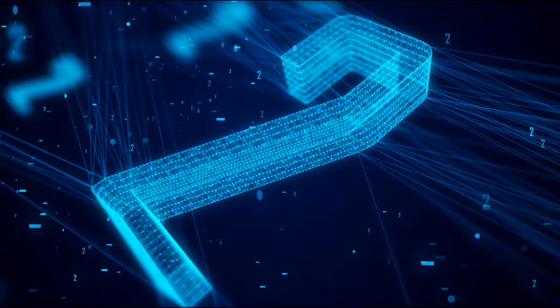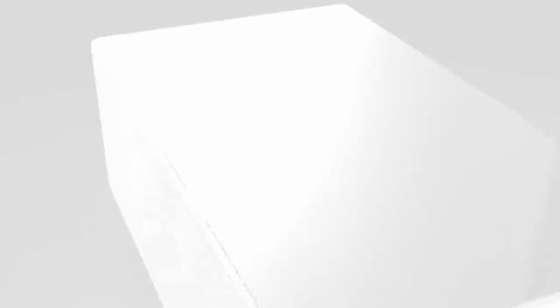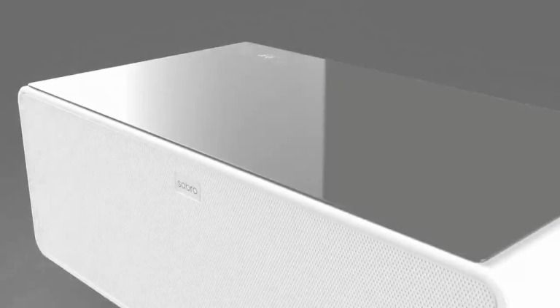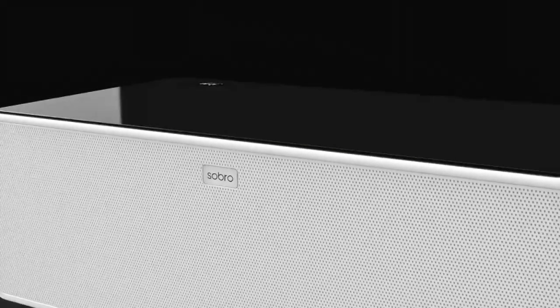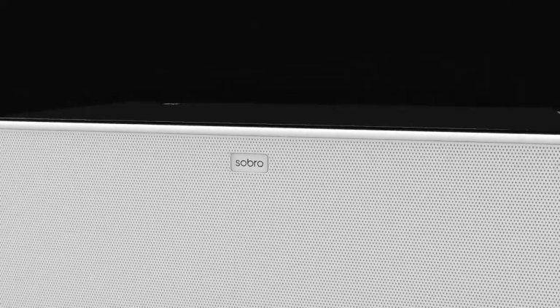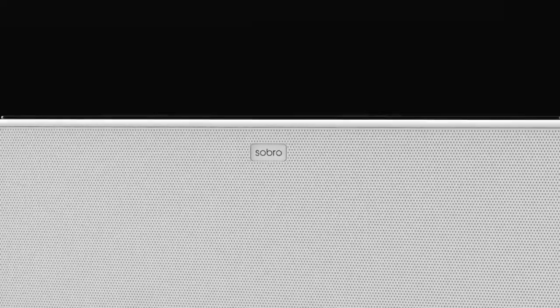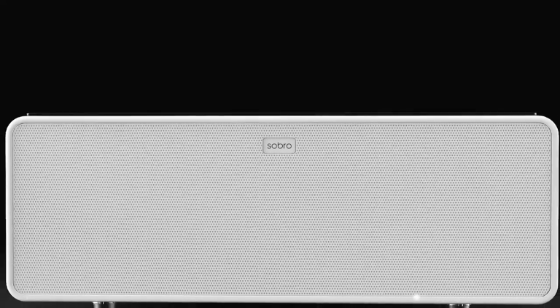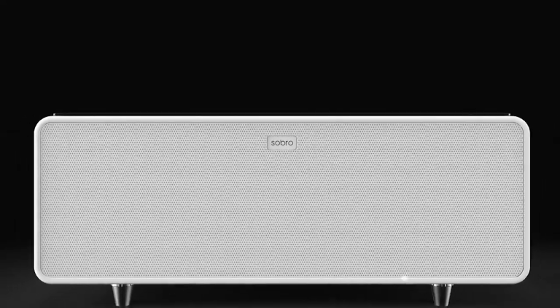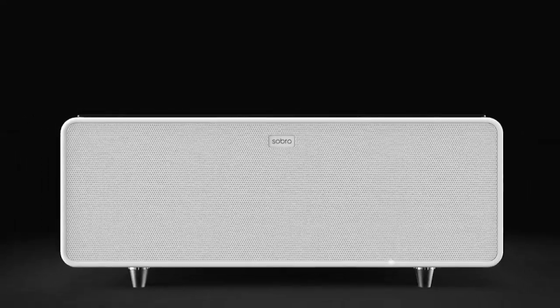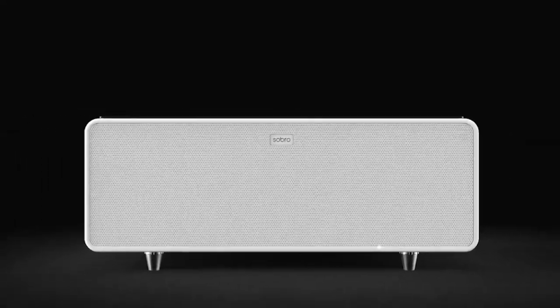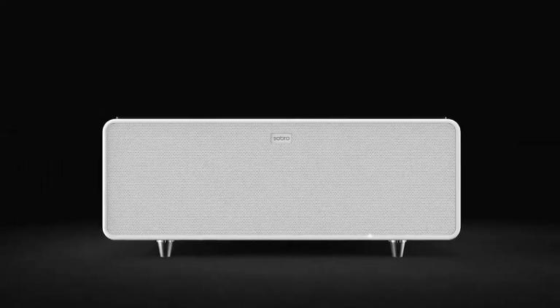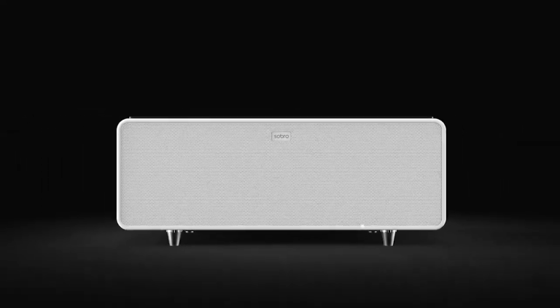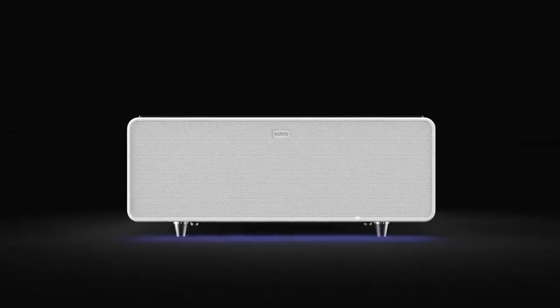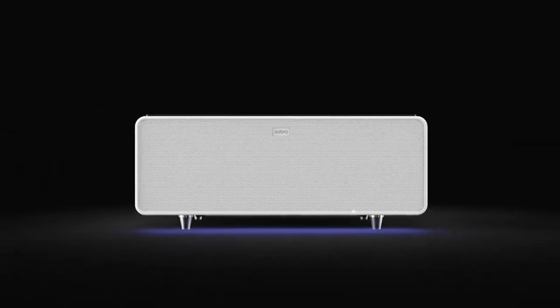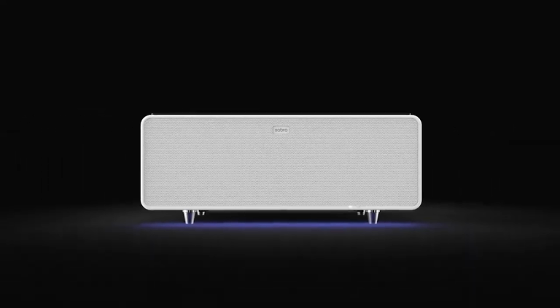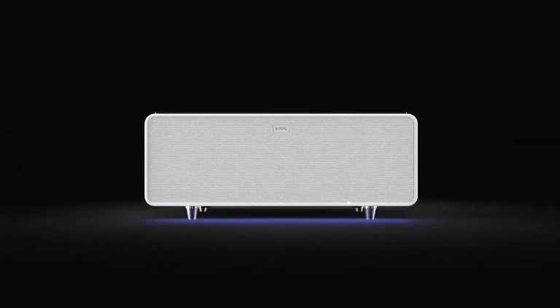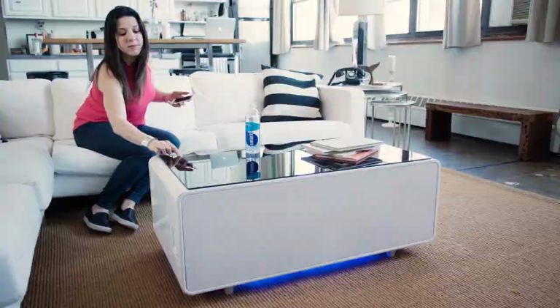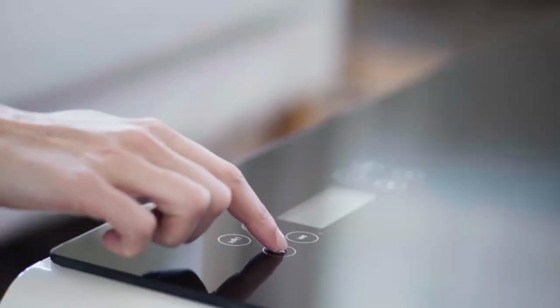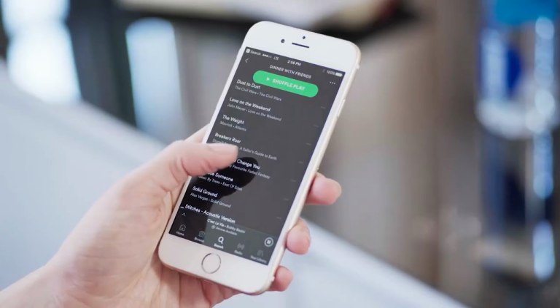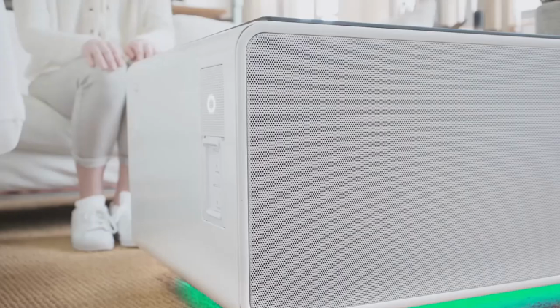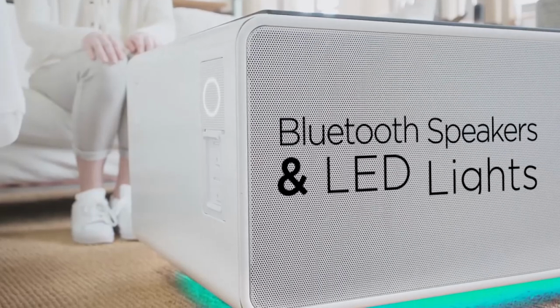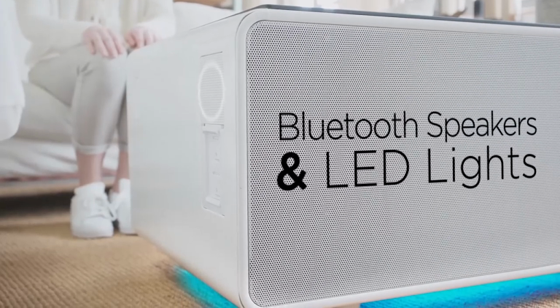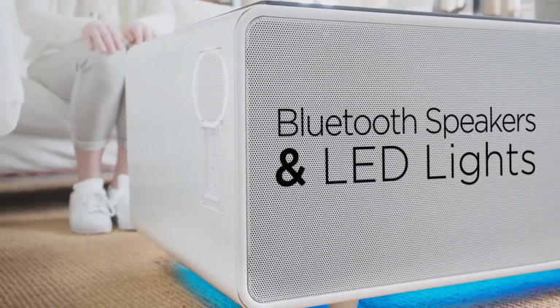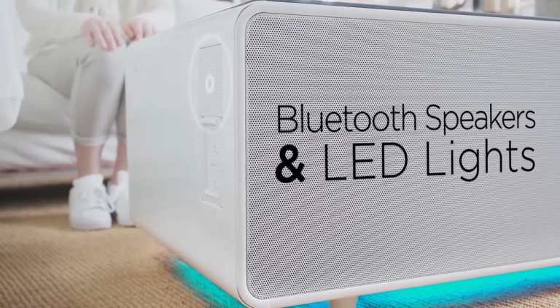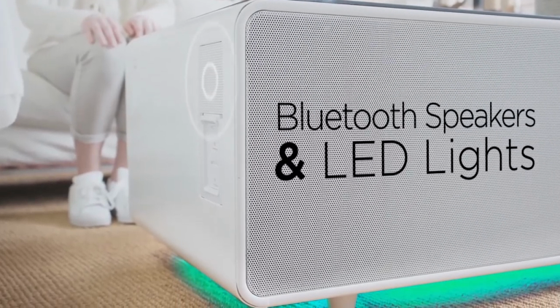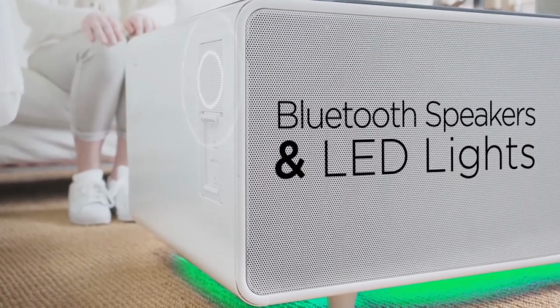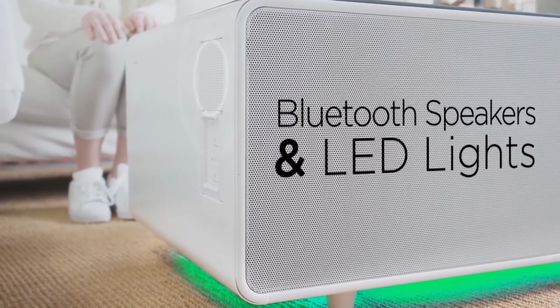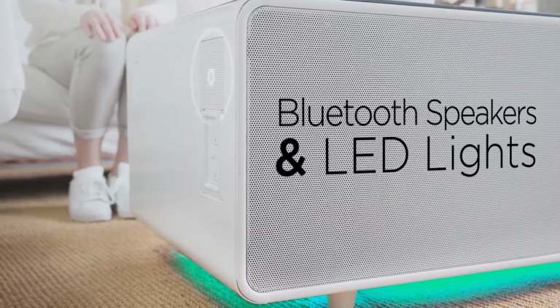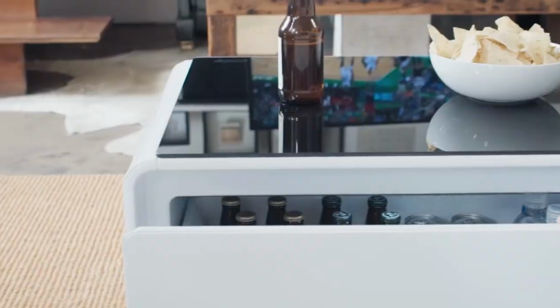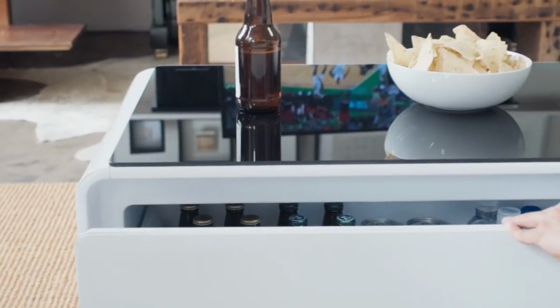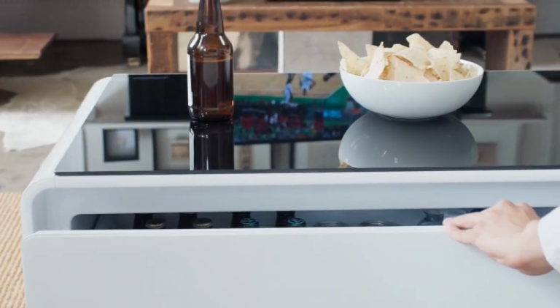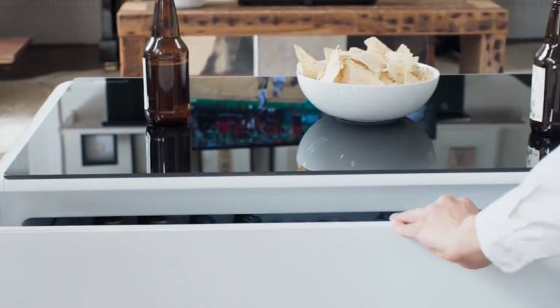A smart coffee table is the perfect addition to your living space while supporting a connected lifestyle. This coffee table comes with impressive features, including Bluetooth speakers and LED lights to set up the mood right for a party or an incredible ambience.